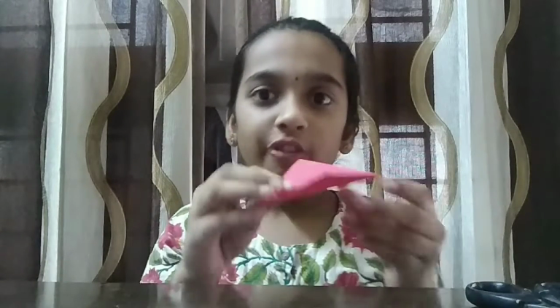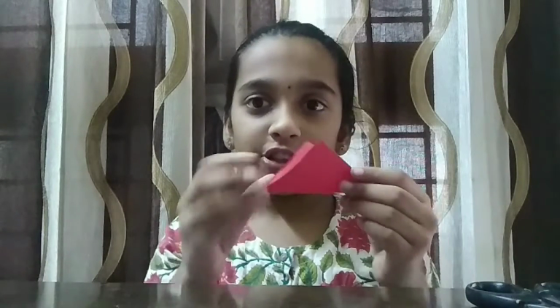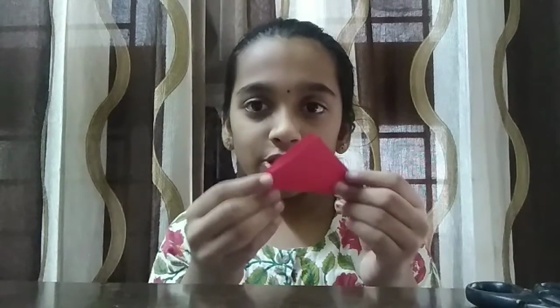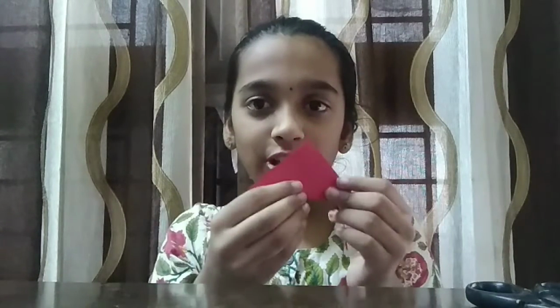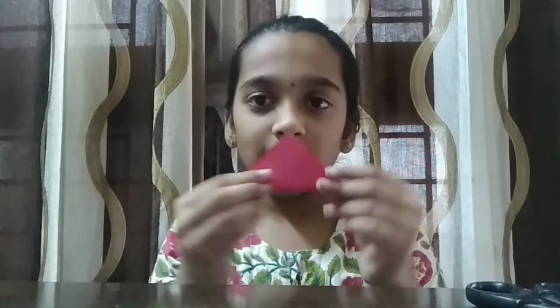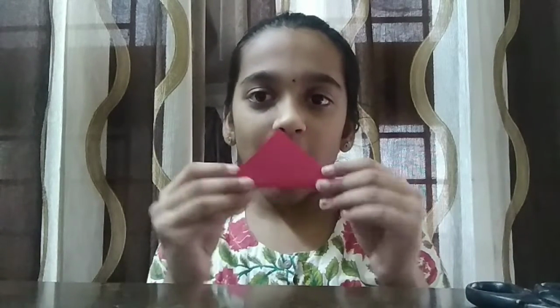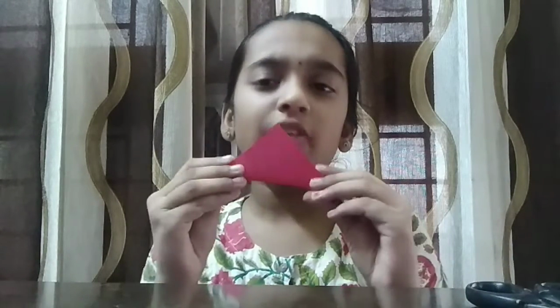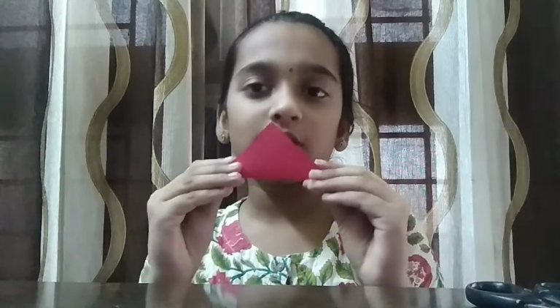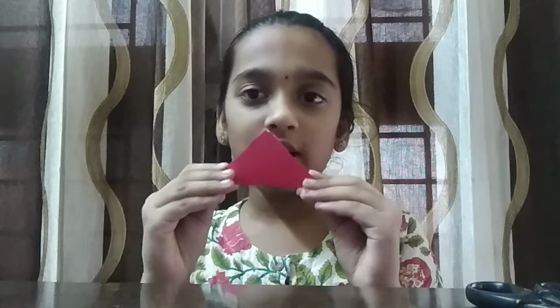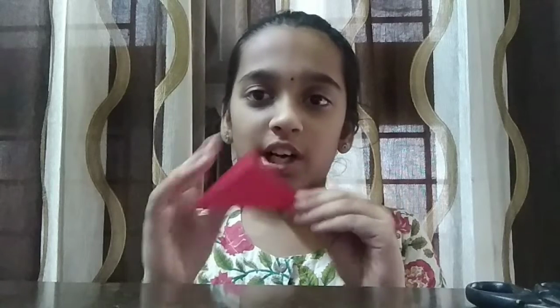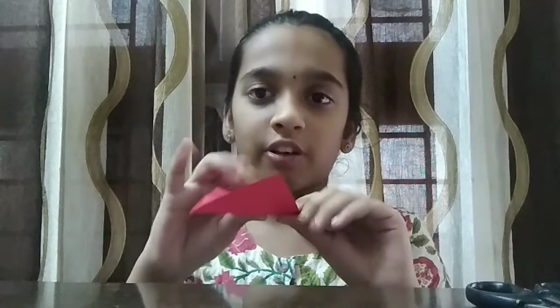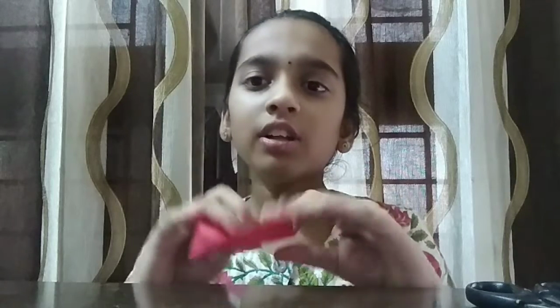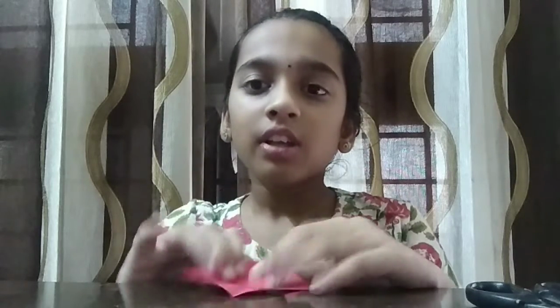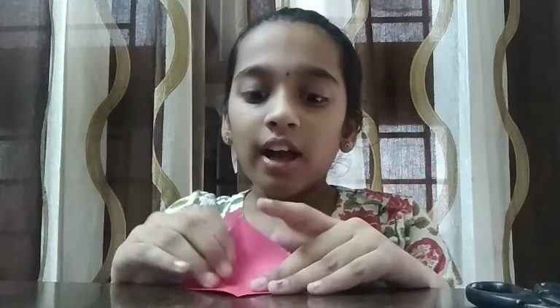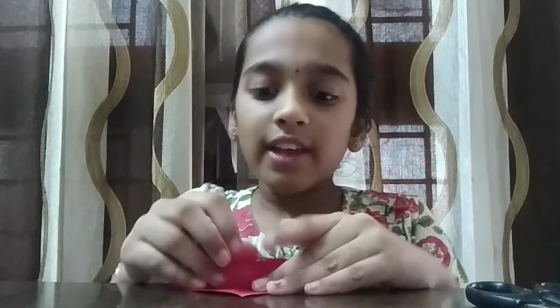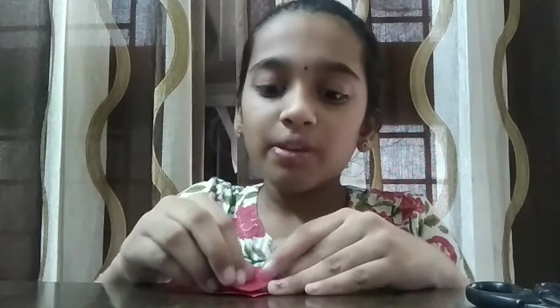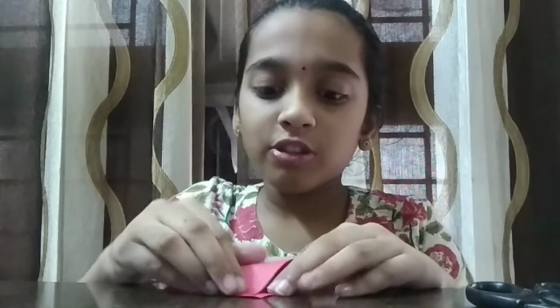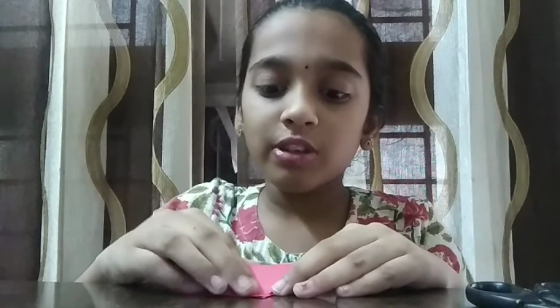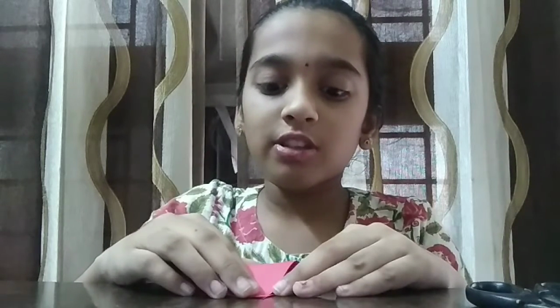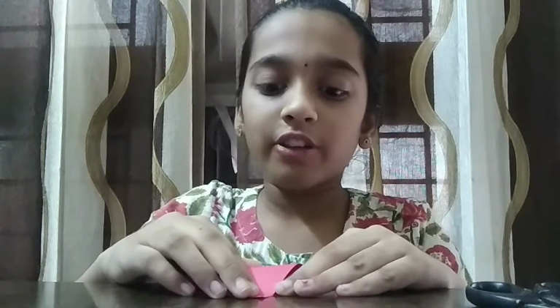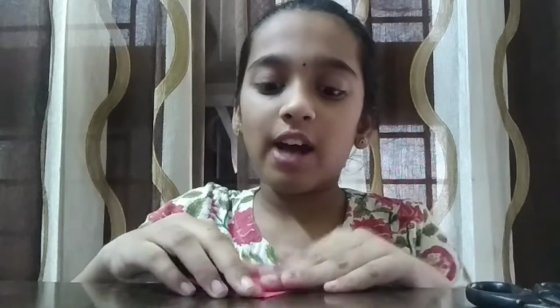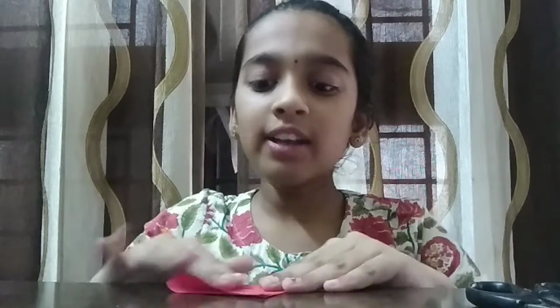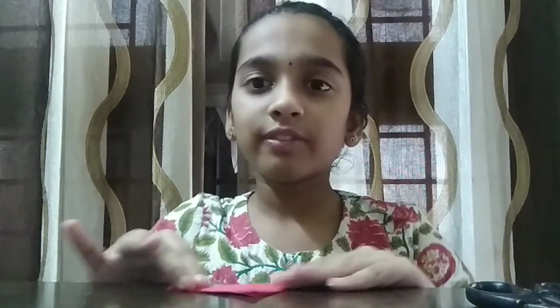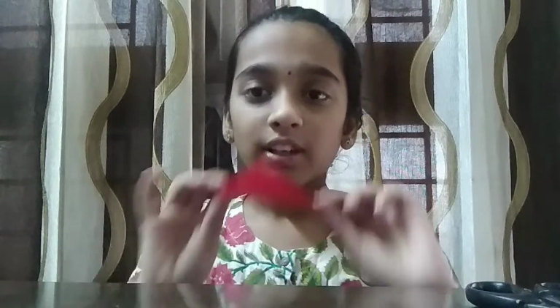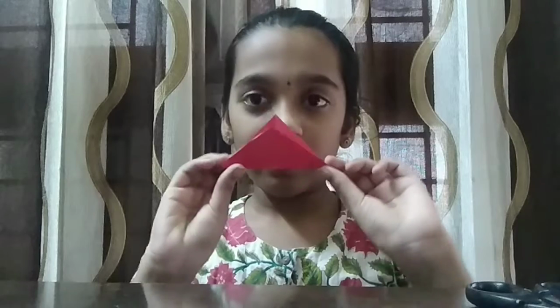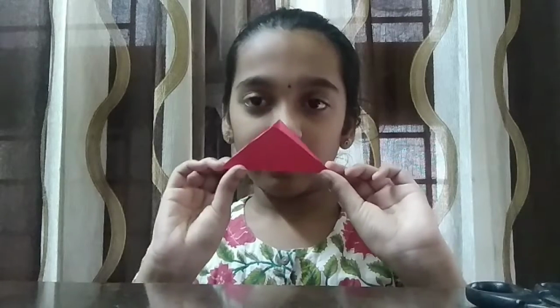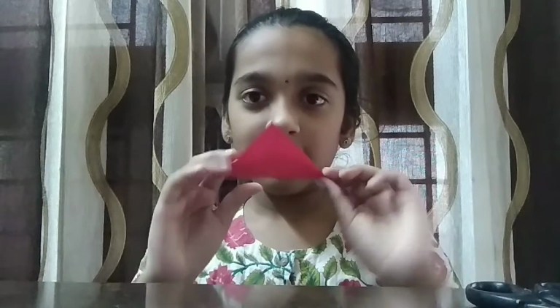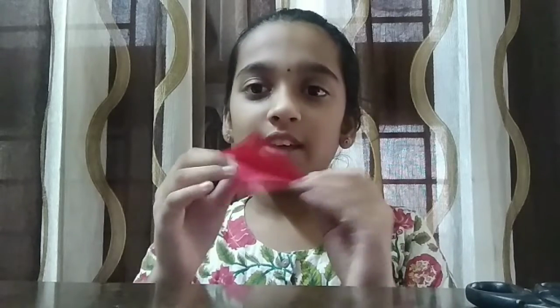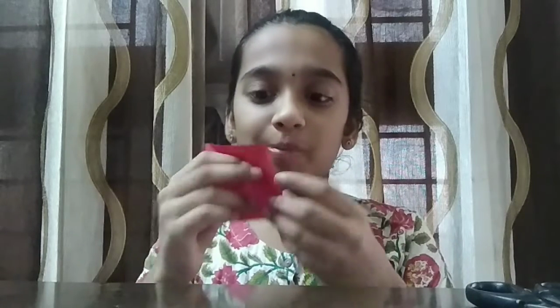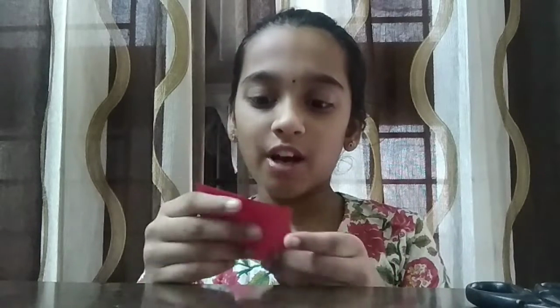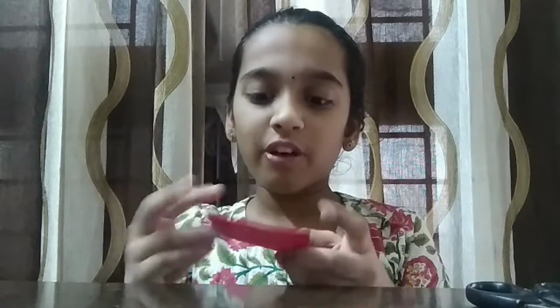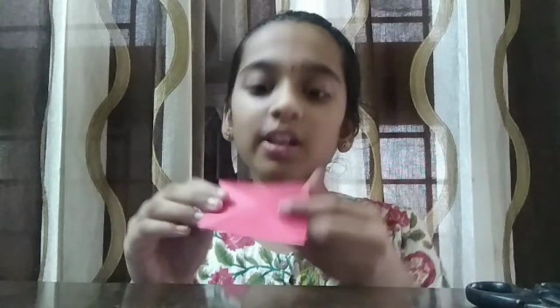First you're supposed to fold it into half and it will look like a triangle. Then you're supposed to do it to the other side, and it will look like this. Then we're supposed to unfold it.